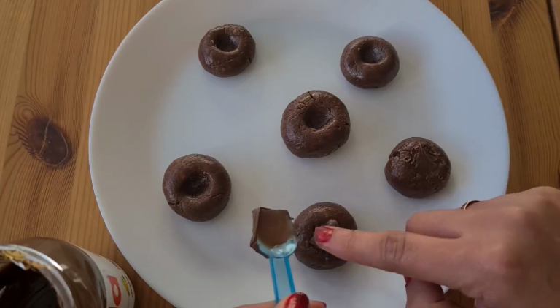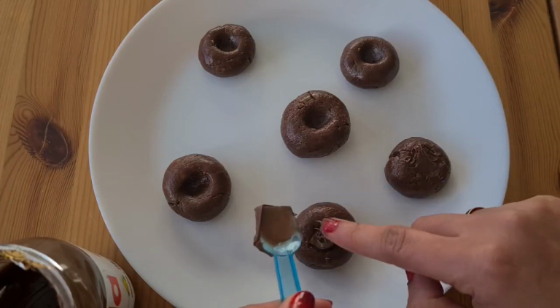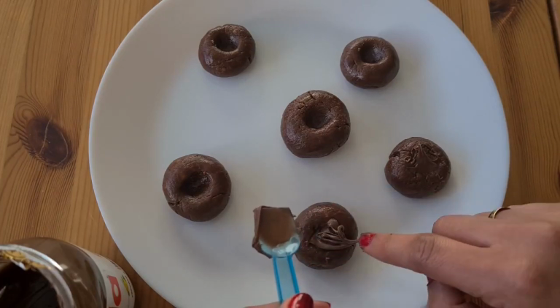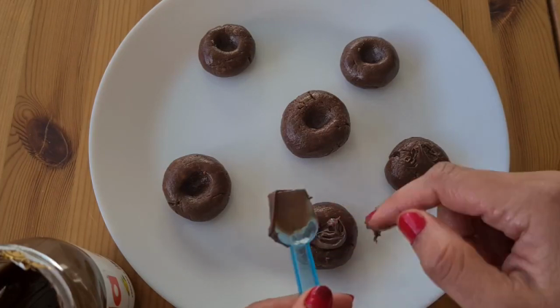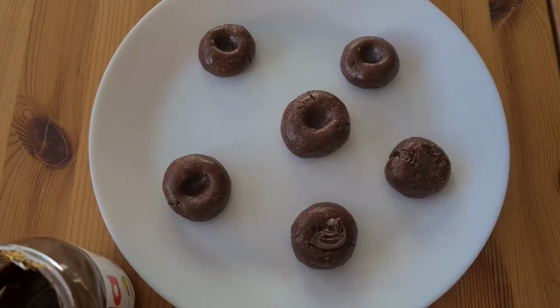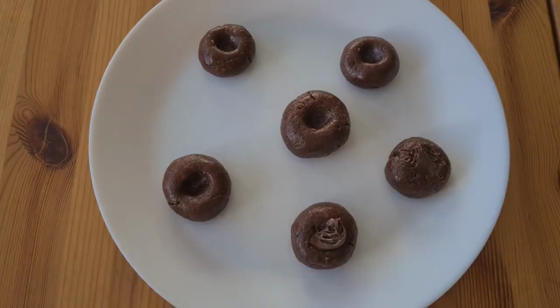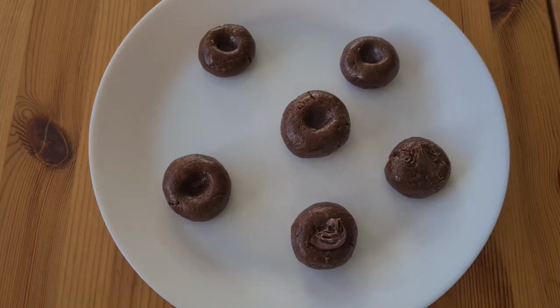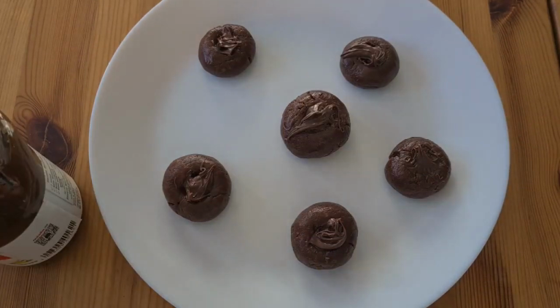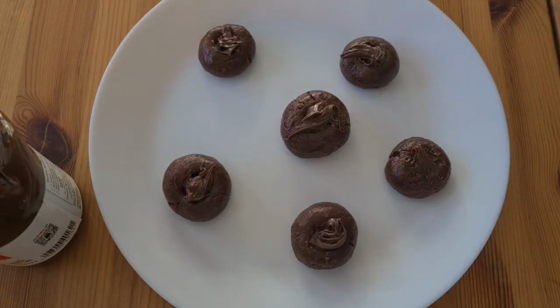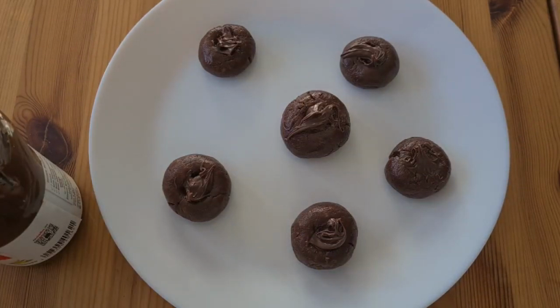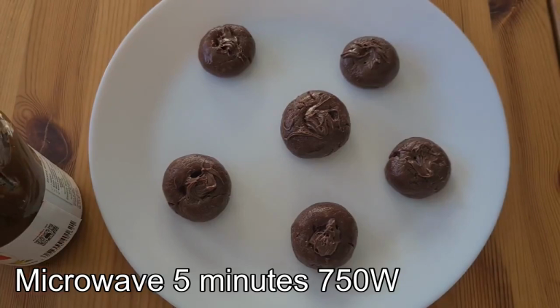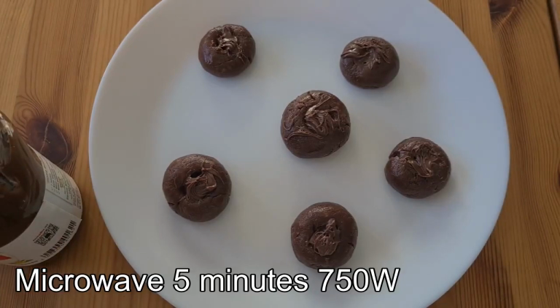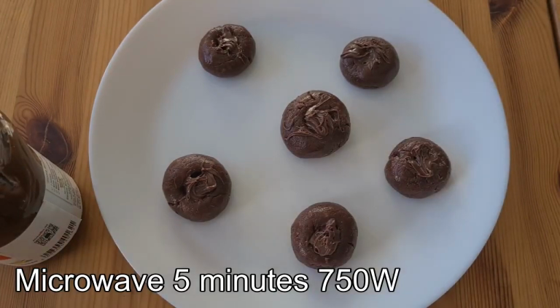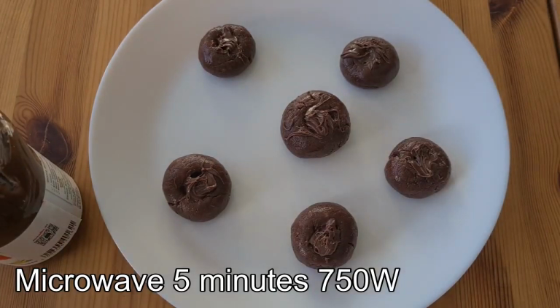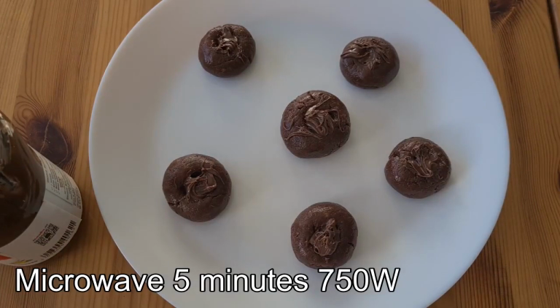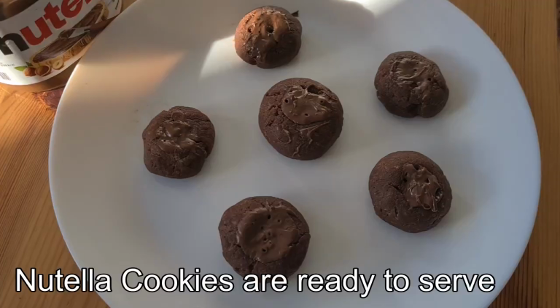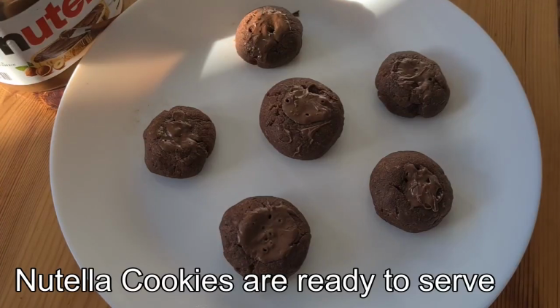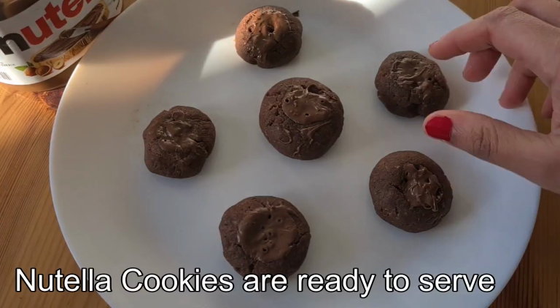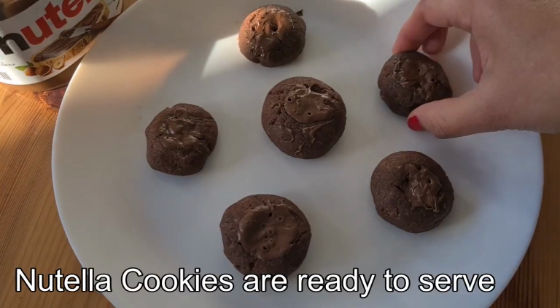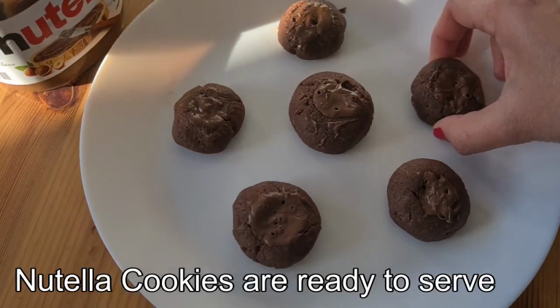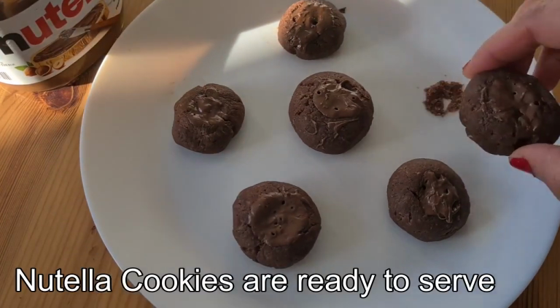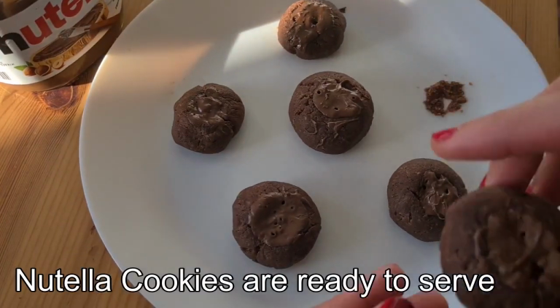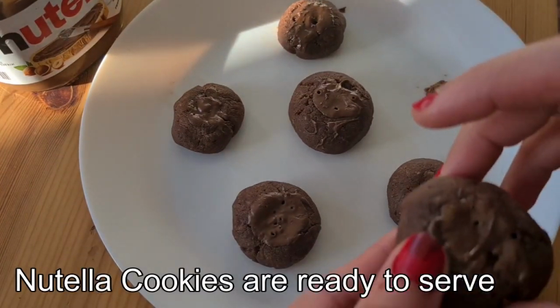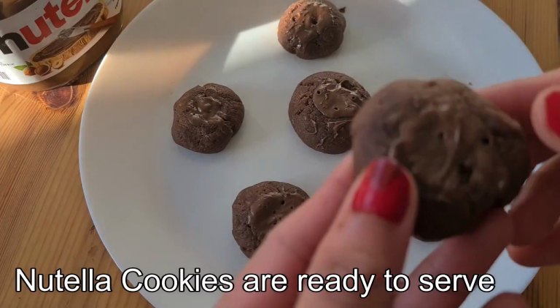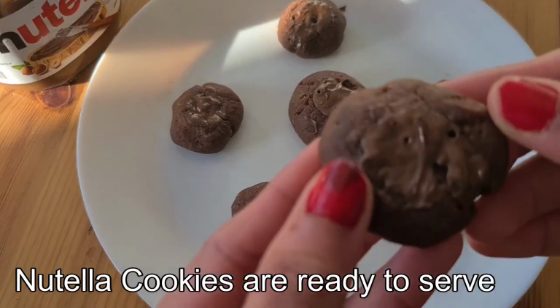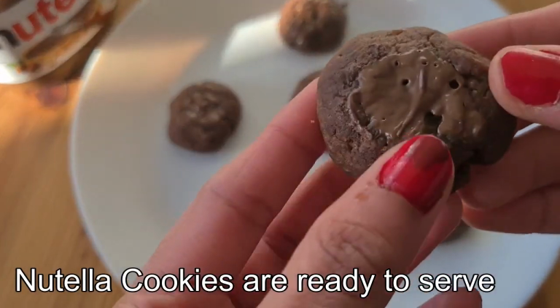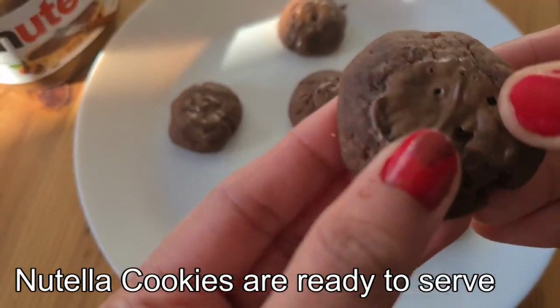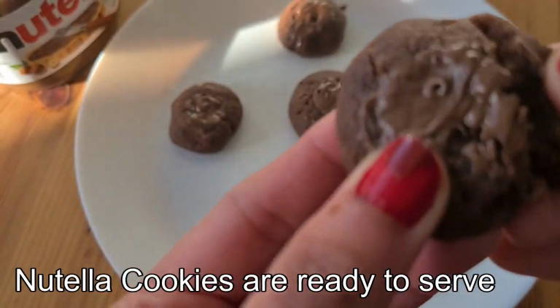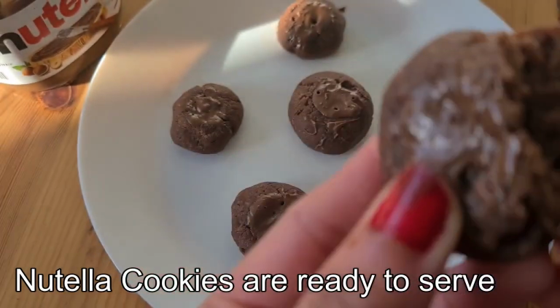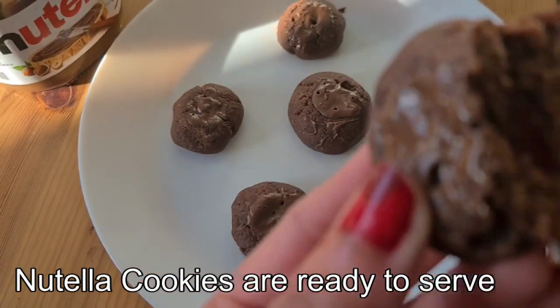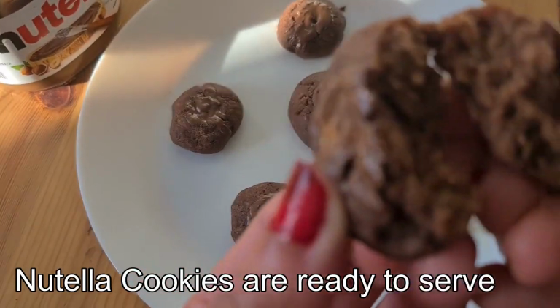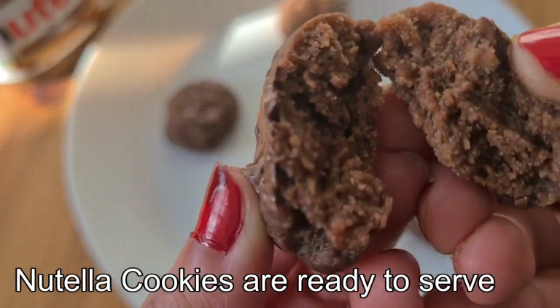Then I have microwaved this for 5 minutes at 750 watts. So friends, our yummy delicious Nutella cookies are ready here. Enjoy!